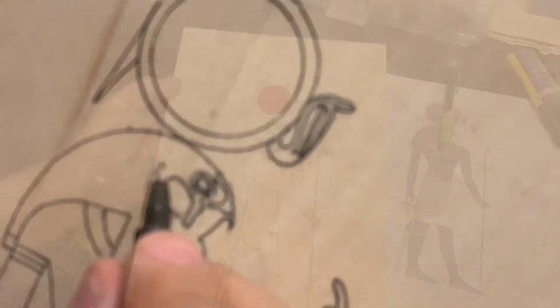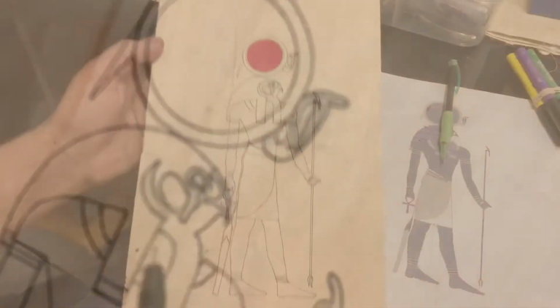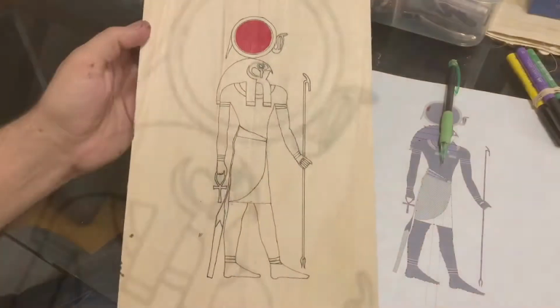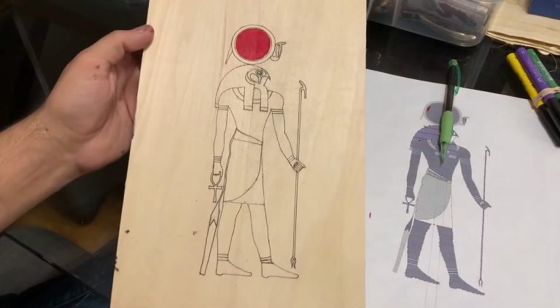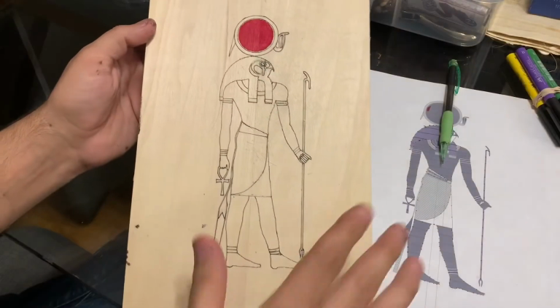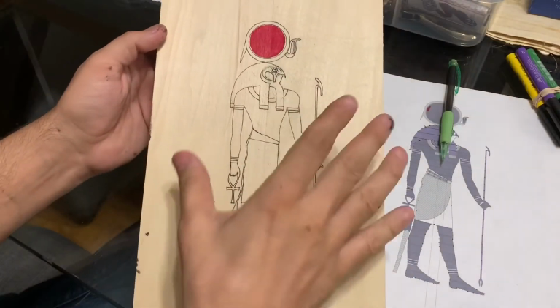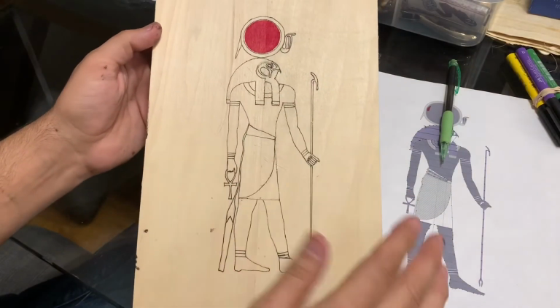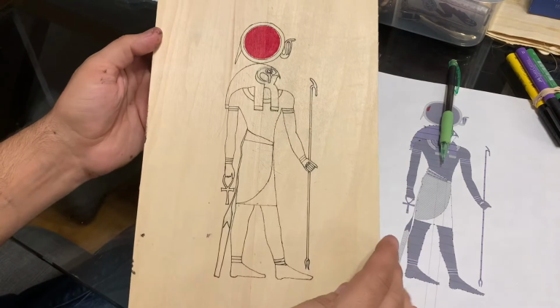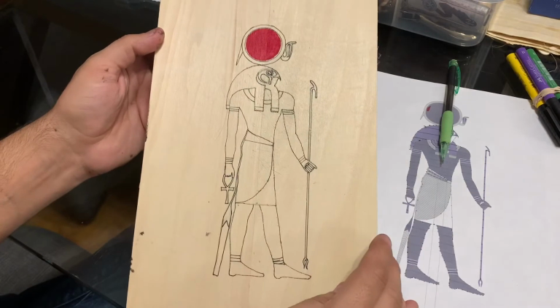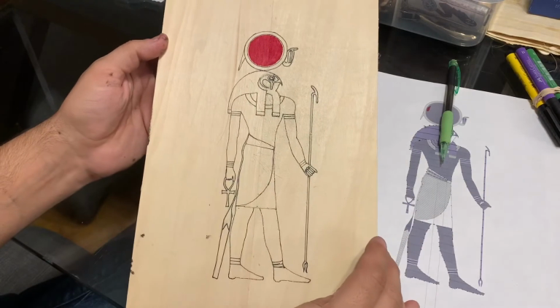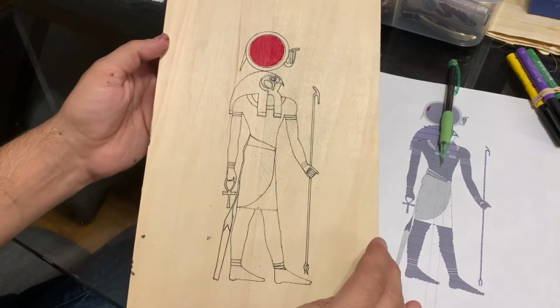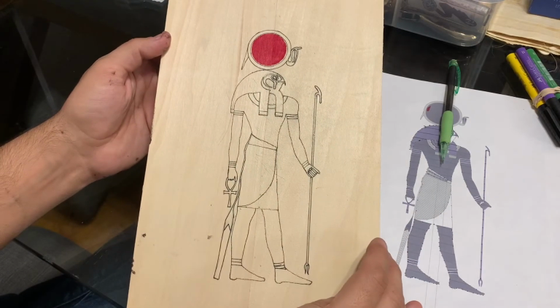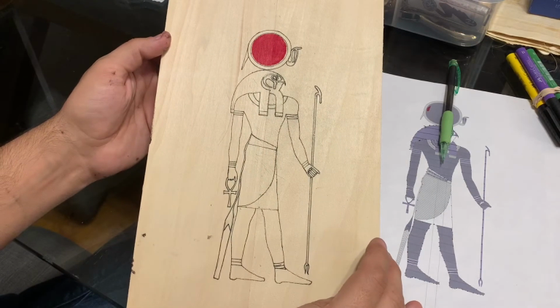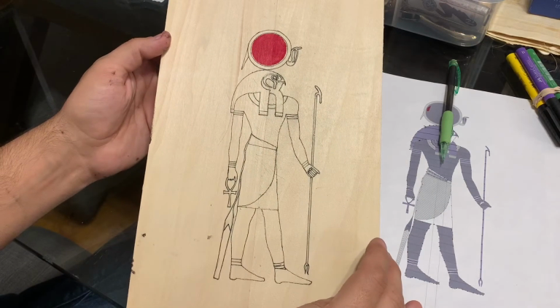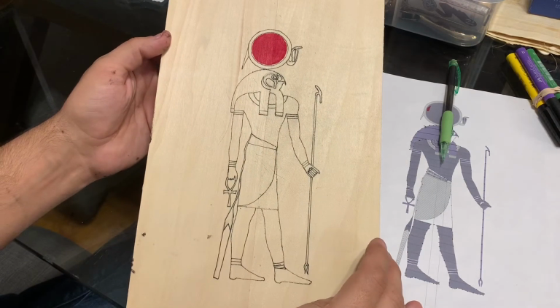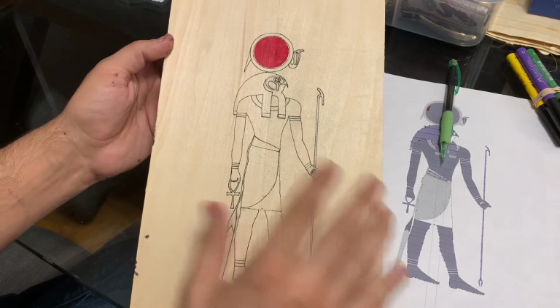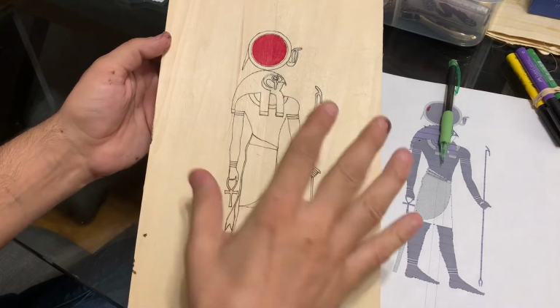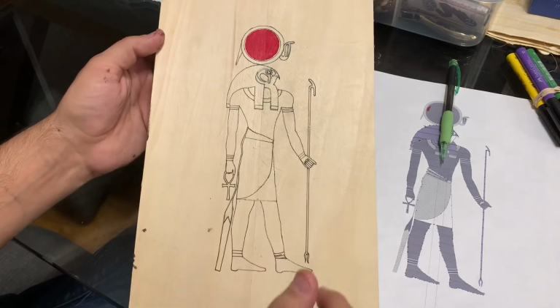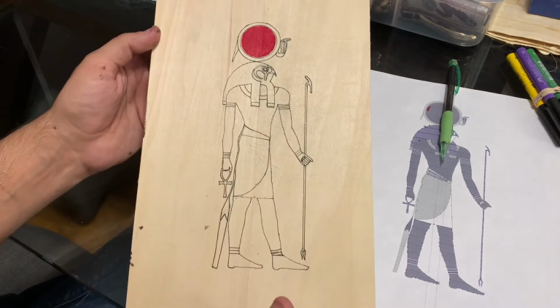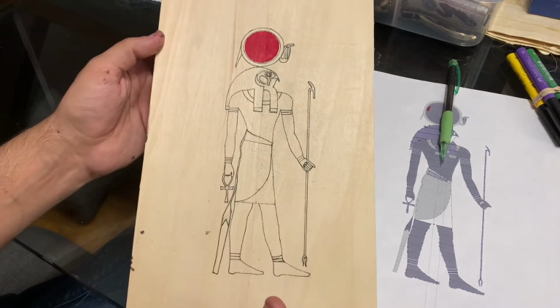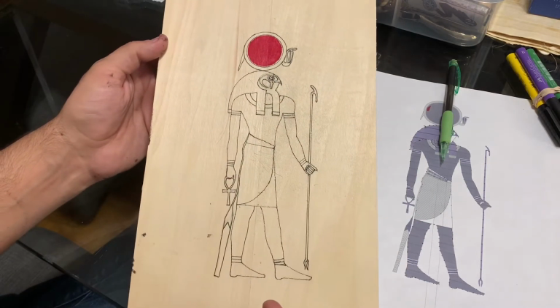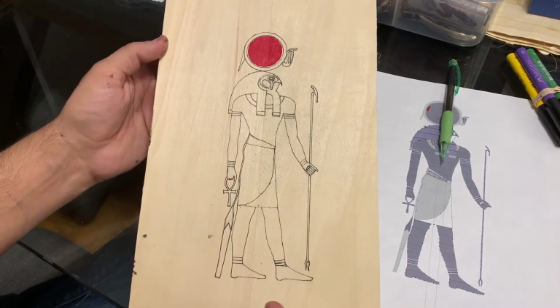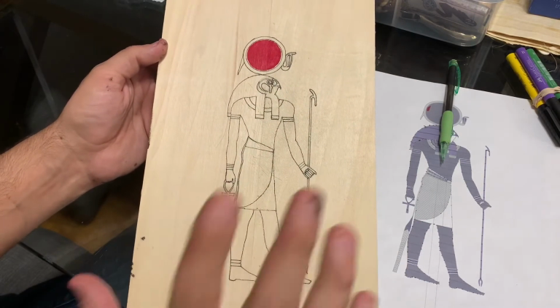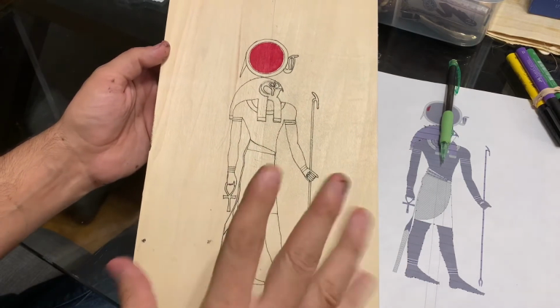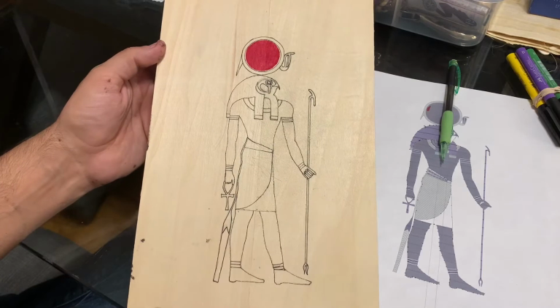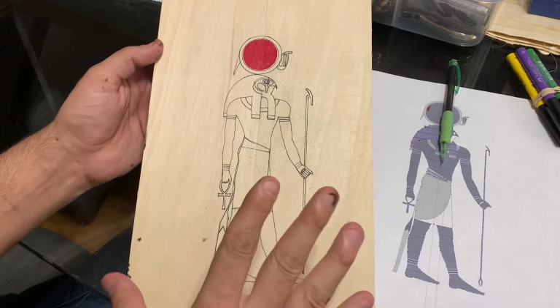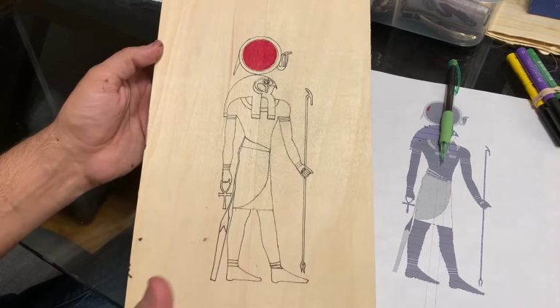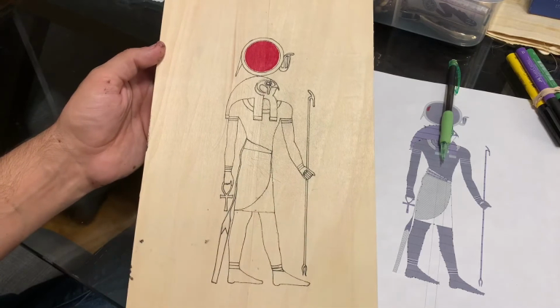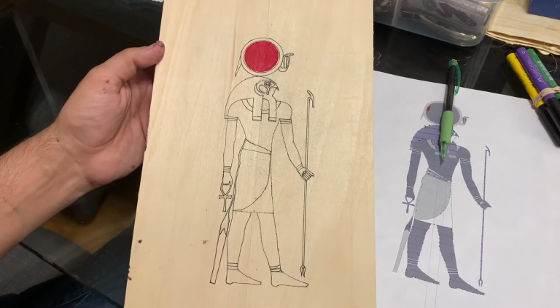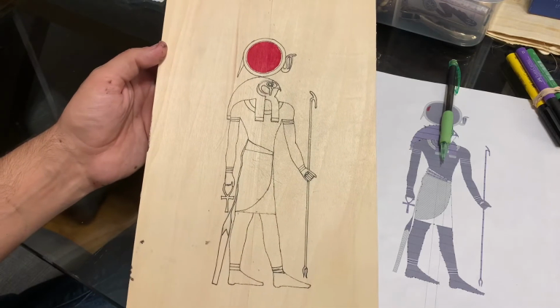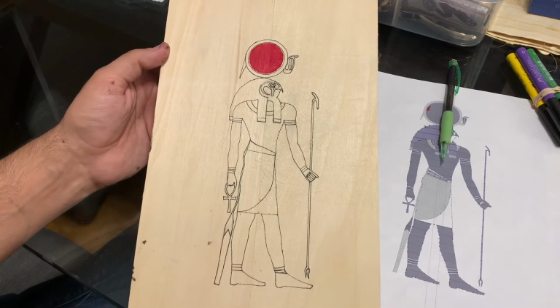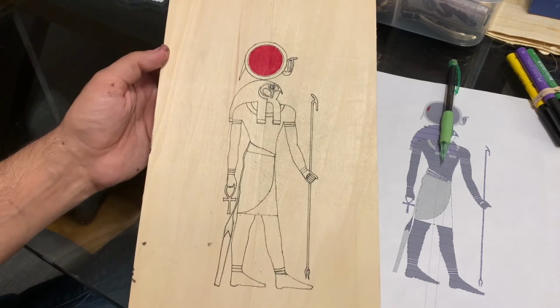Alright everyone, so you can see now I've added the color. The next thing is to just start coloring the rest of it, and I'm gonna do a time-lapse for it. So stay tuned for that.